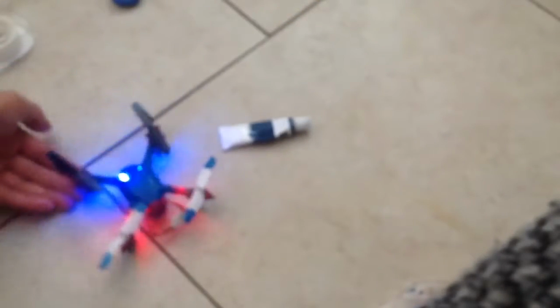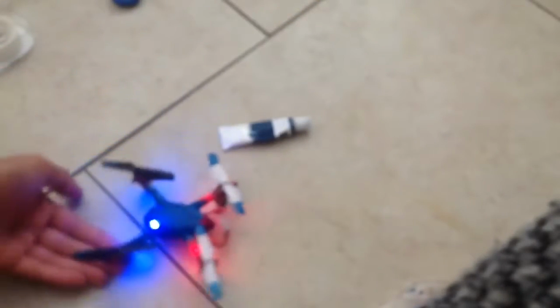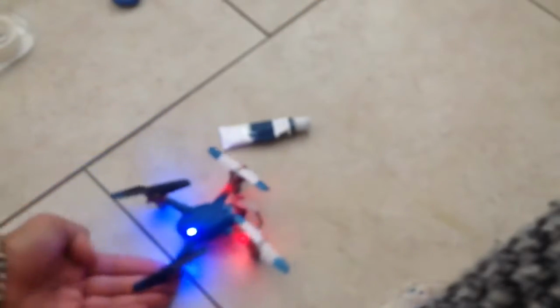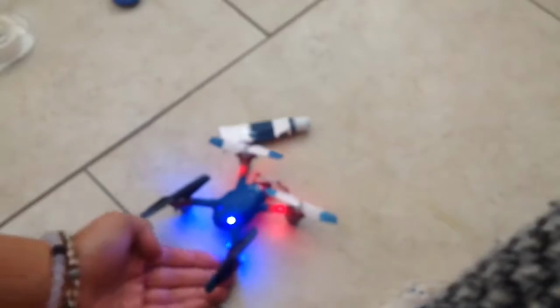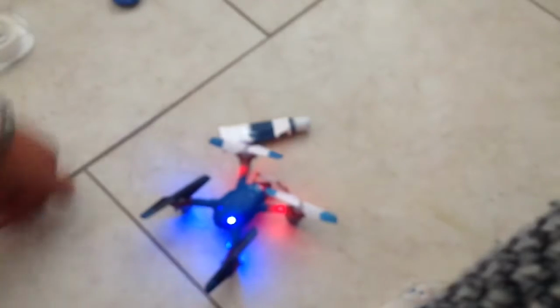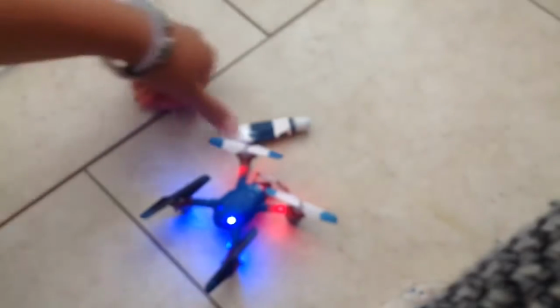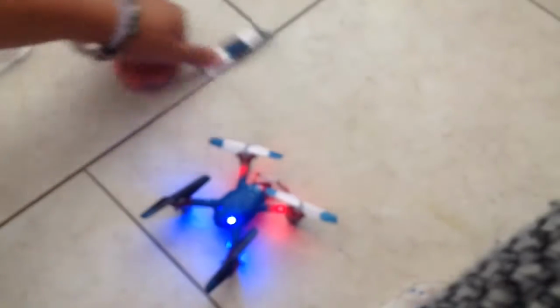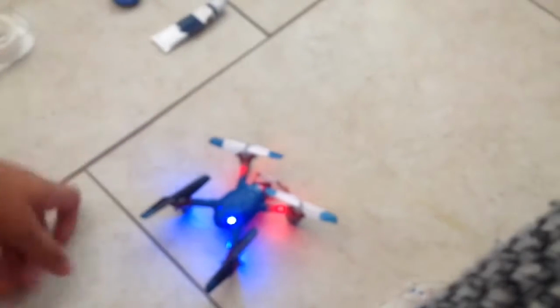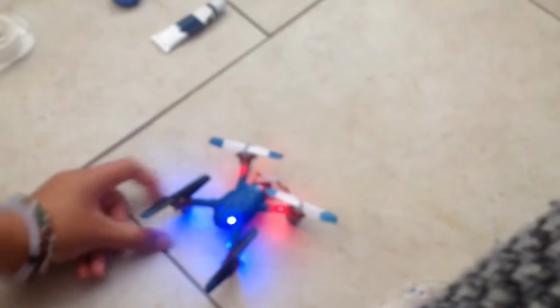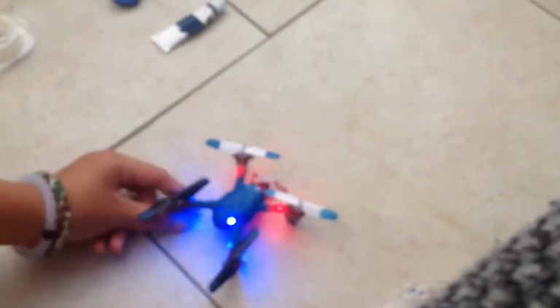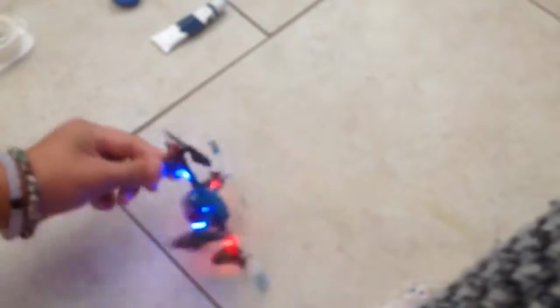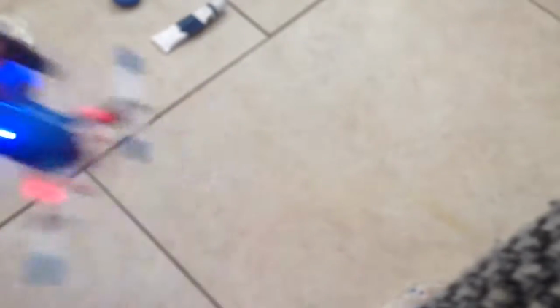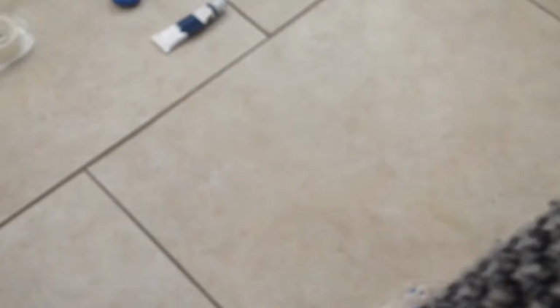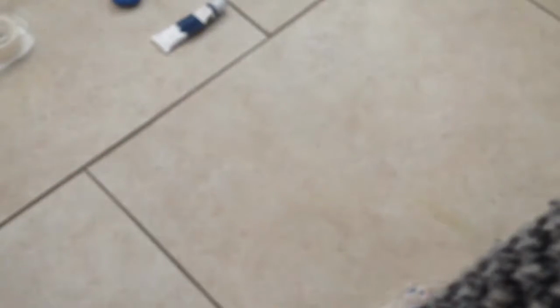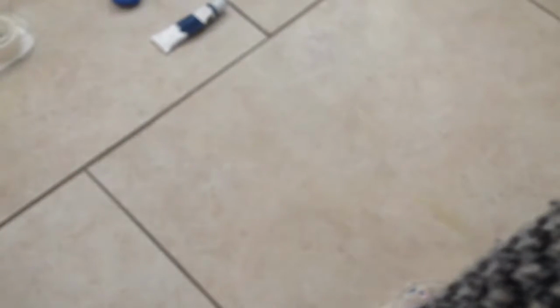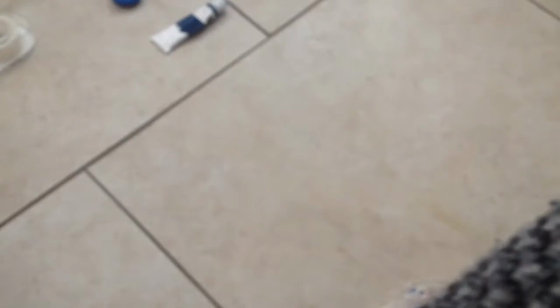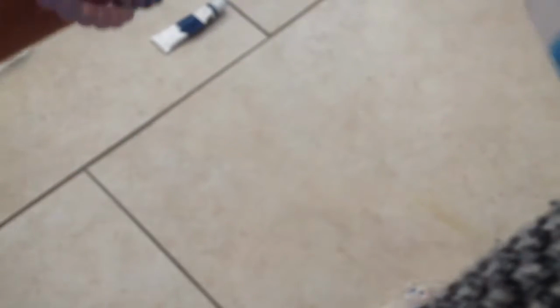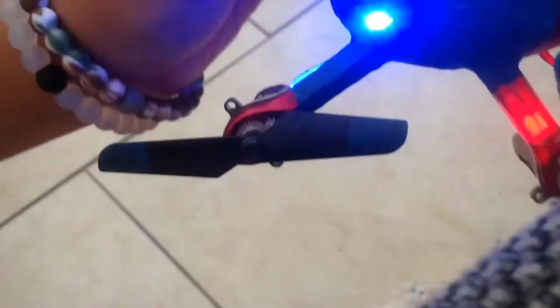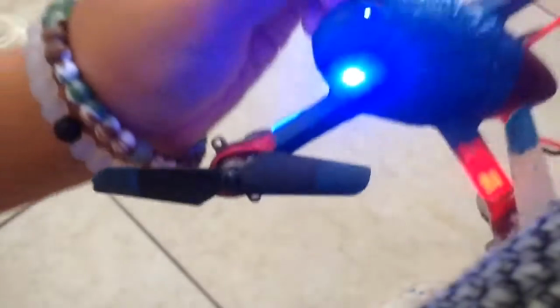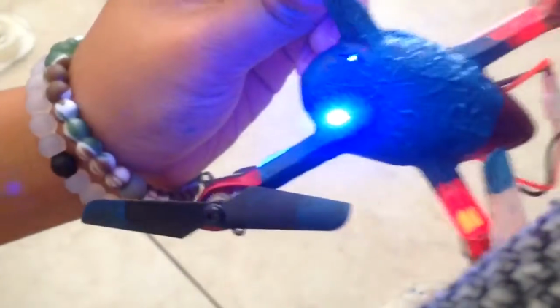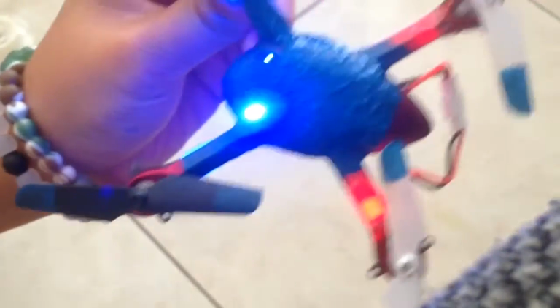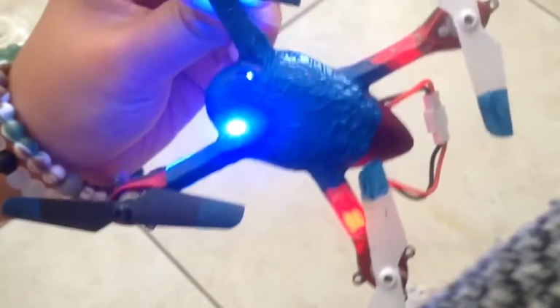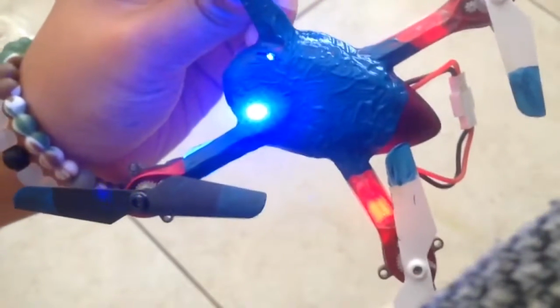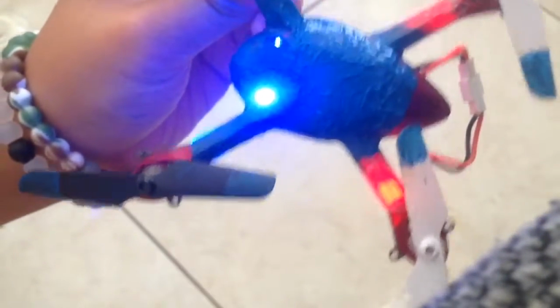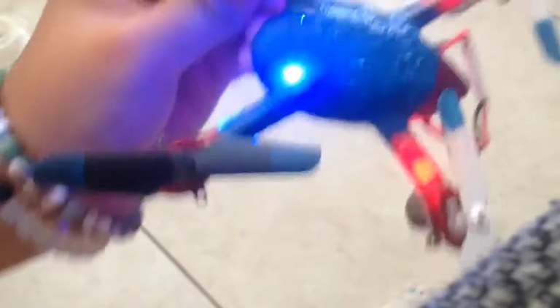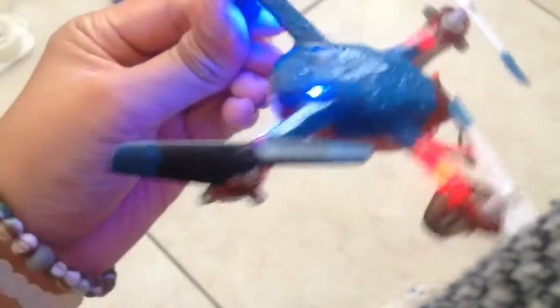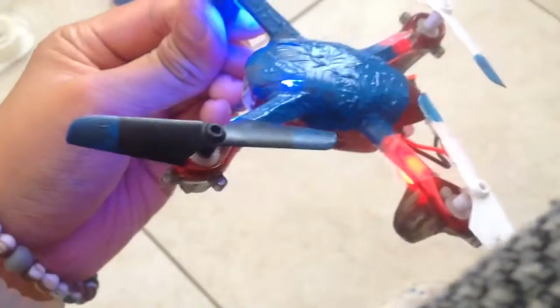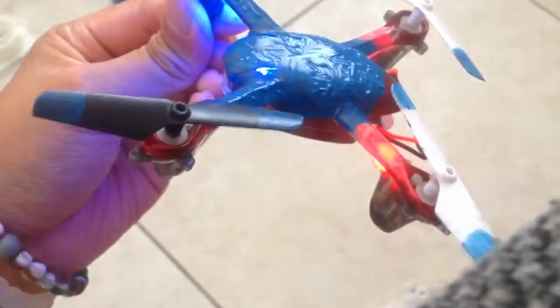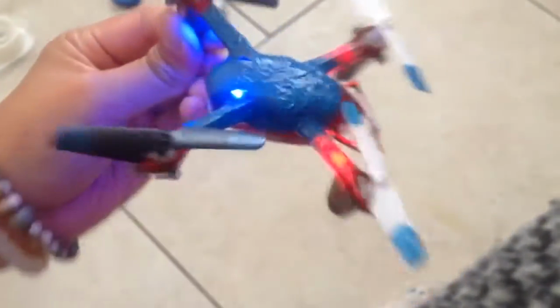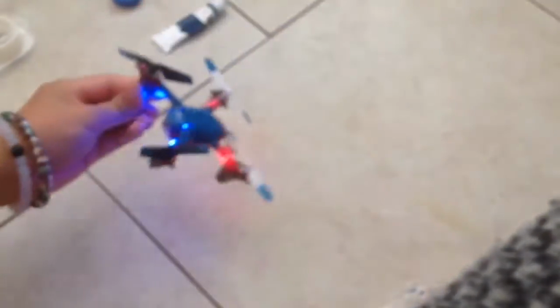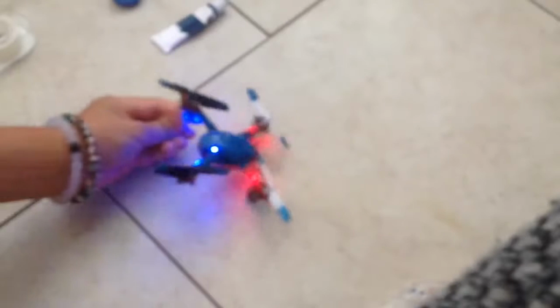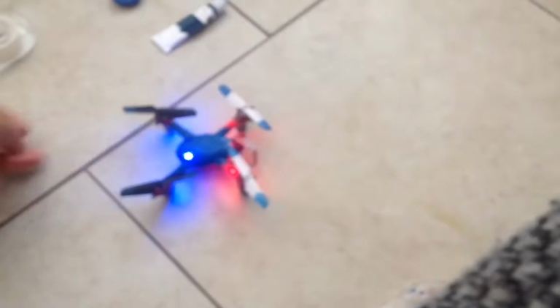Here's the finished result. It hasn't turned red yet and it has a weird texture to it. Maybe you can see that — it has a weird texture to it.